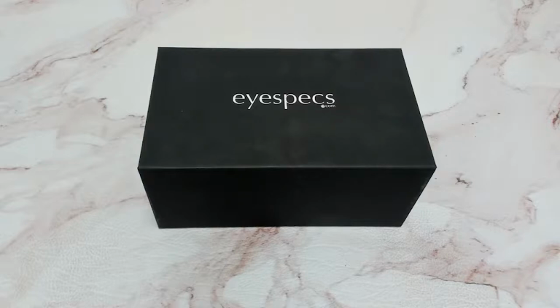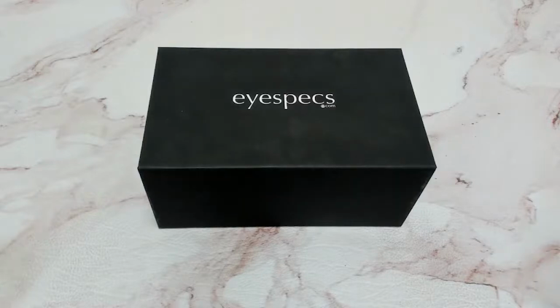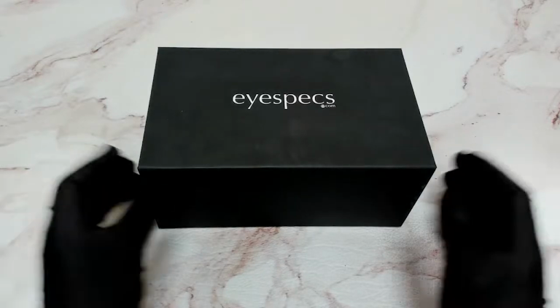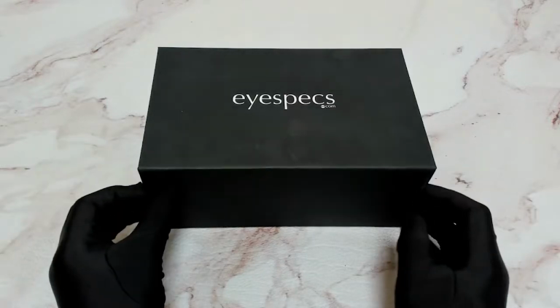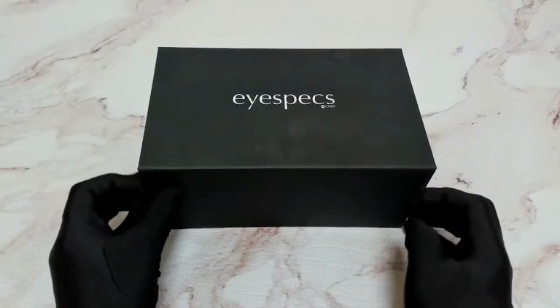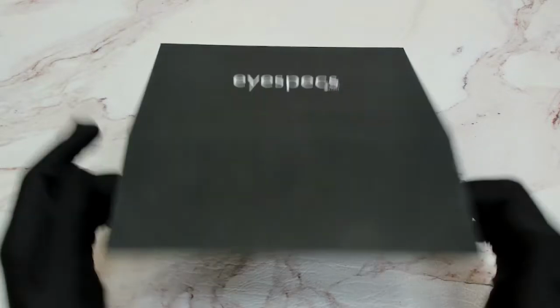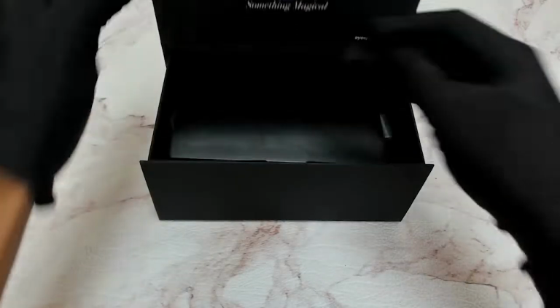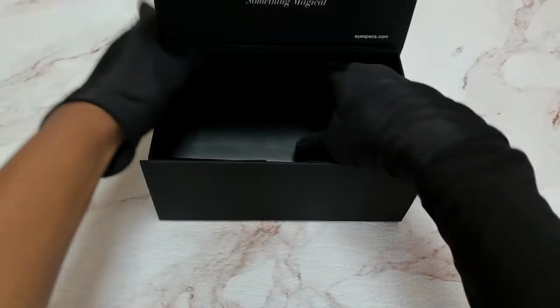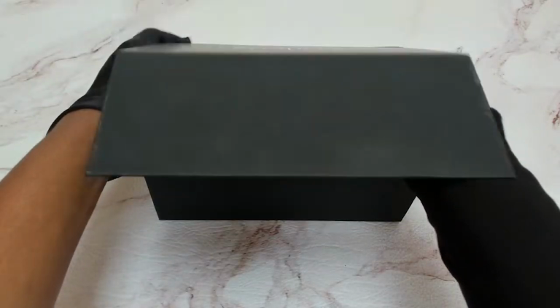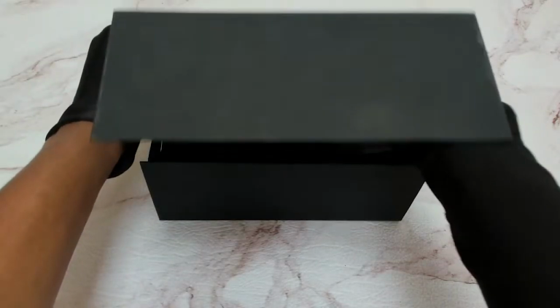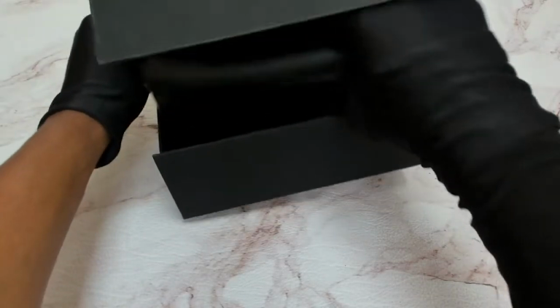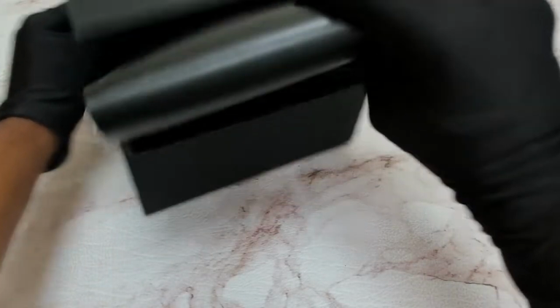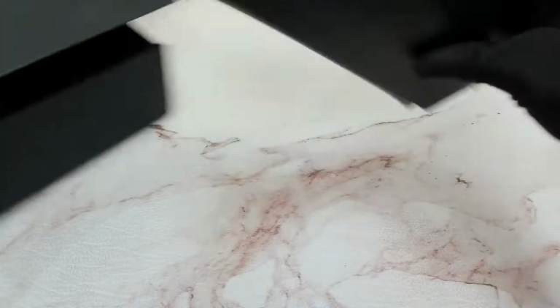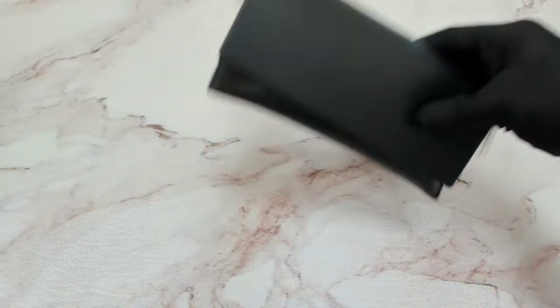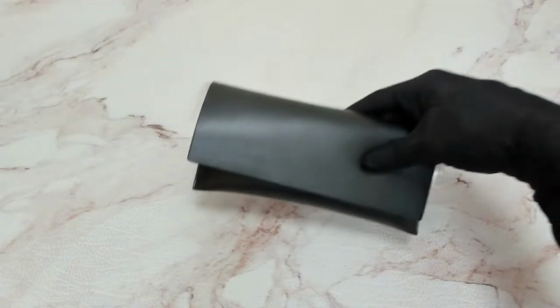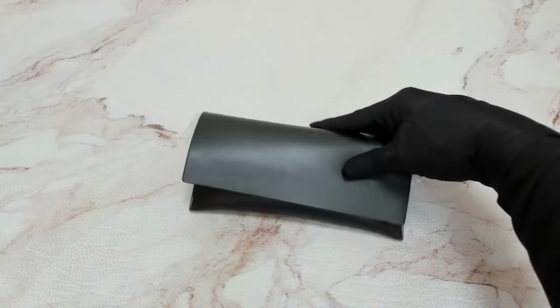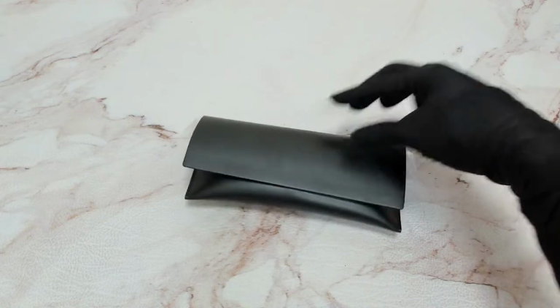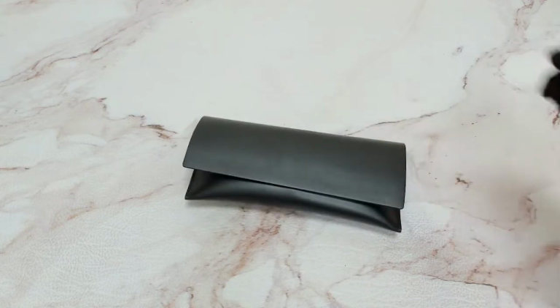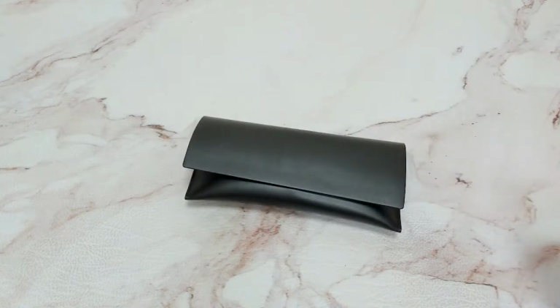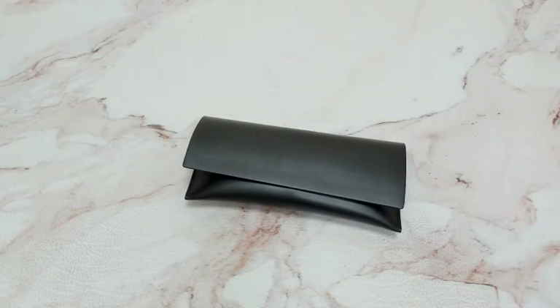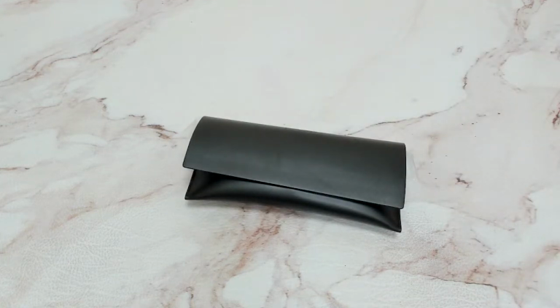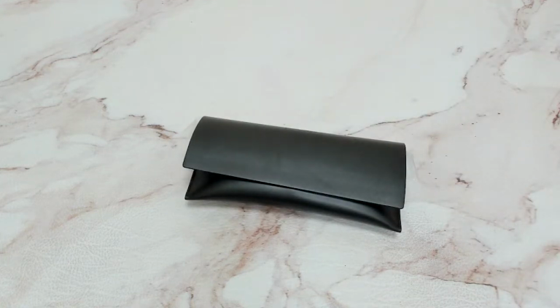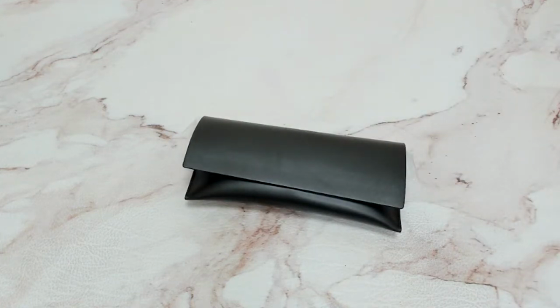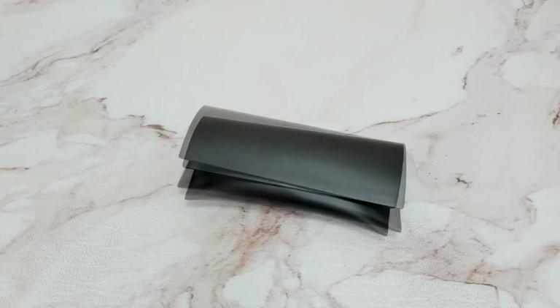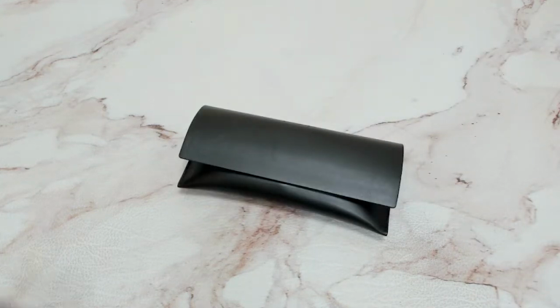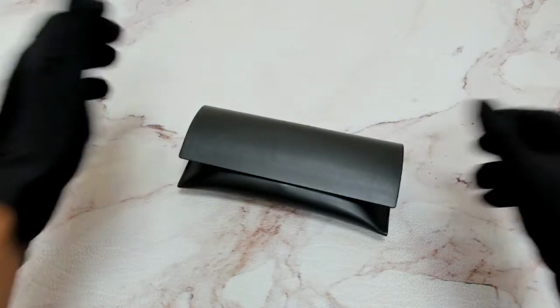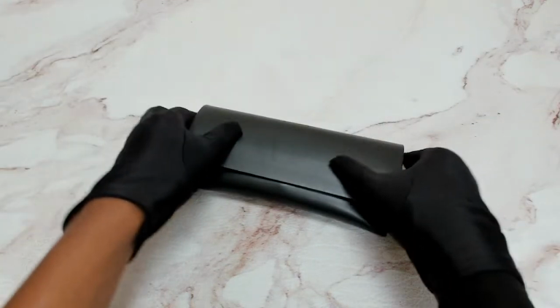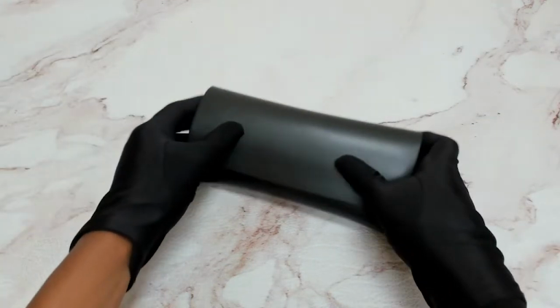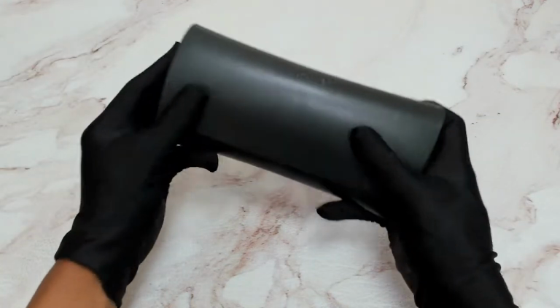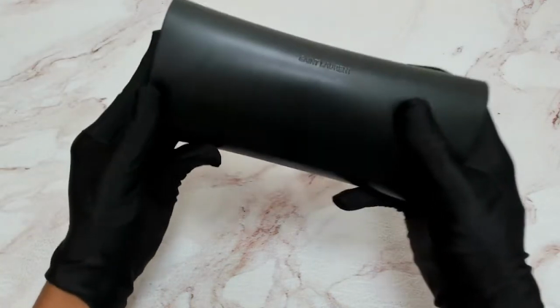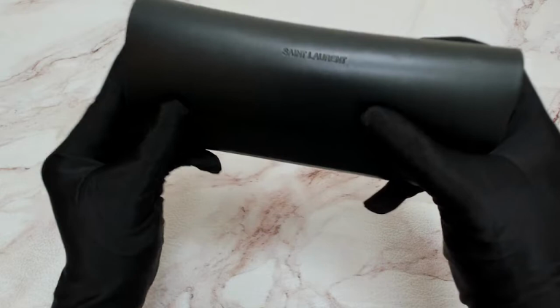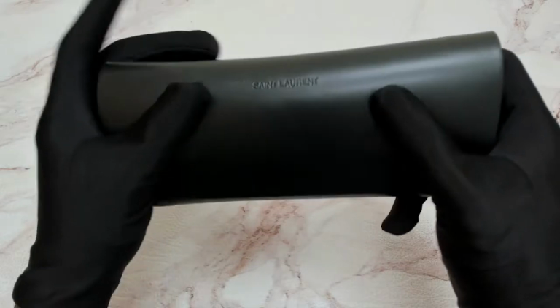Hi everyone. I'll be unboxing Saint Laurent Sunglasses Model Mask SL364. The glasses come with a case.